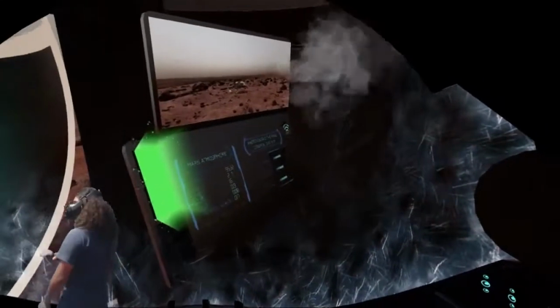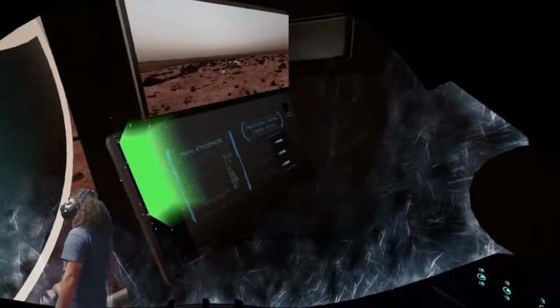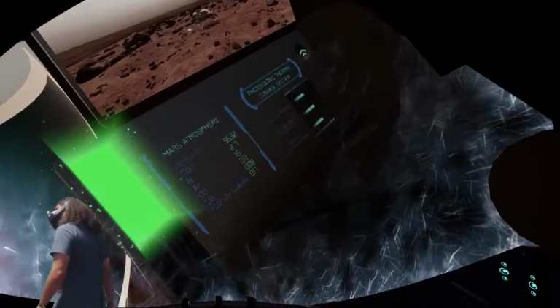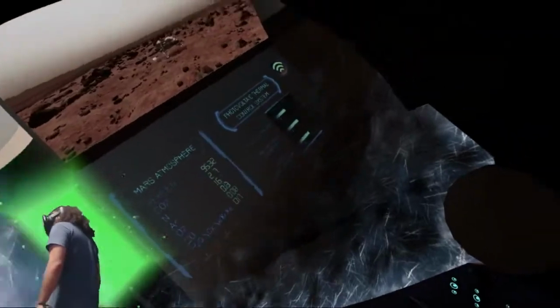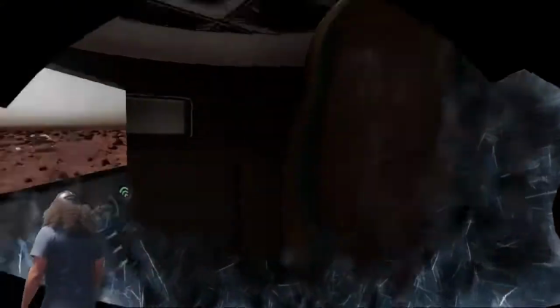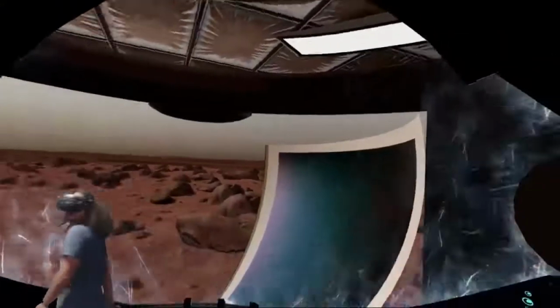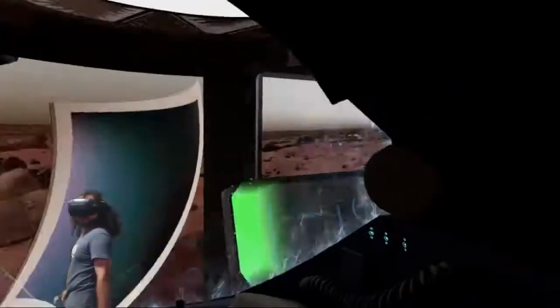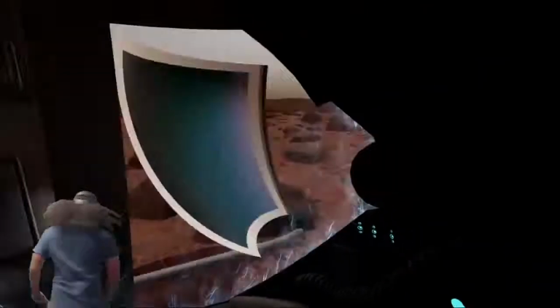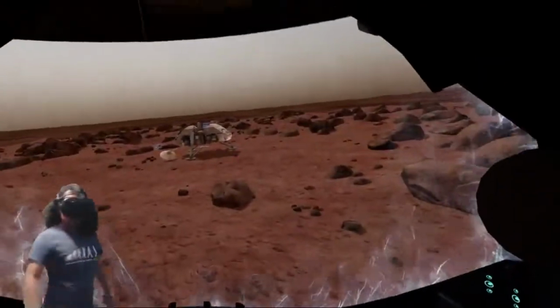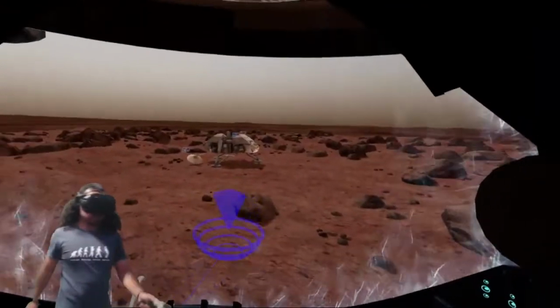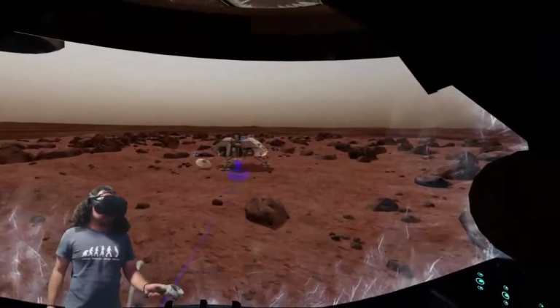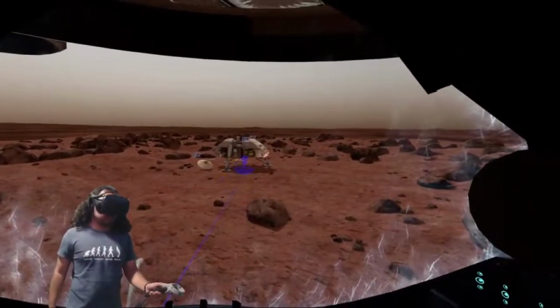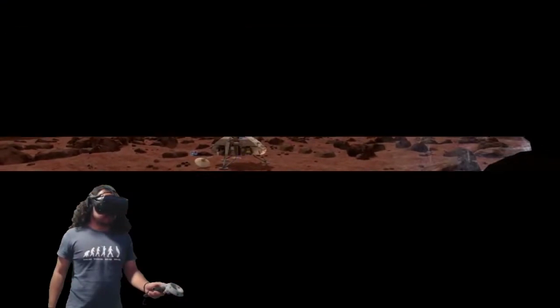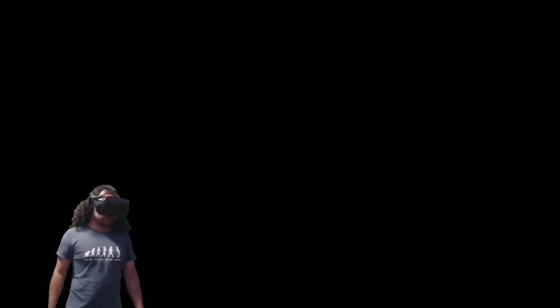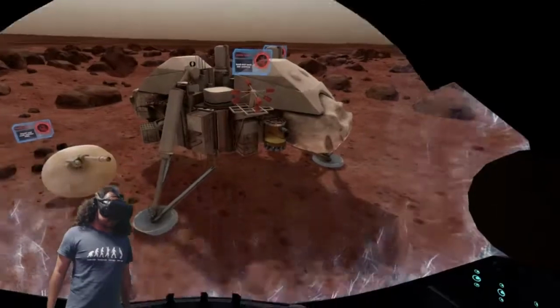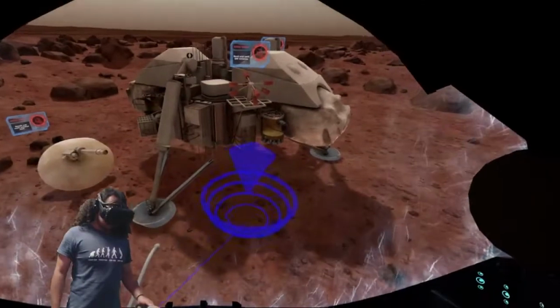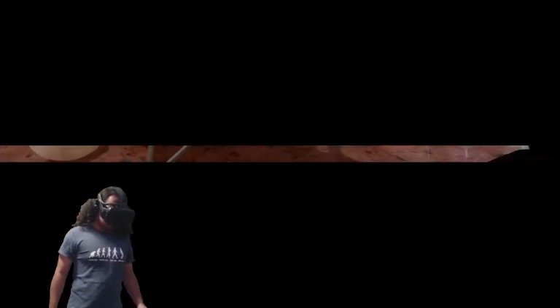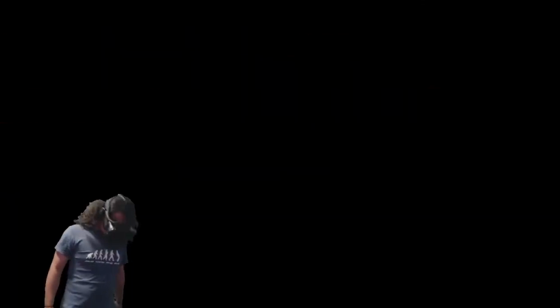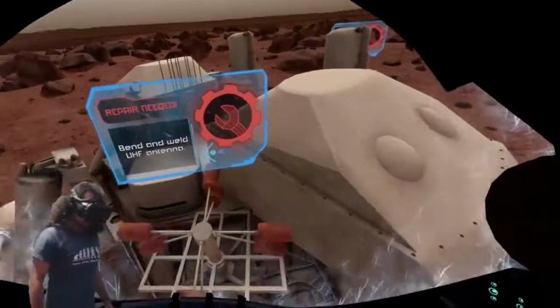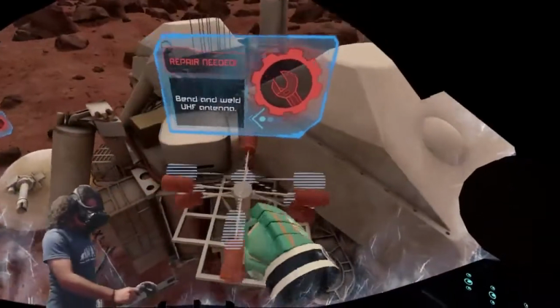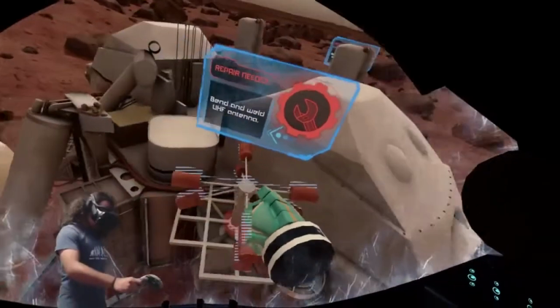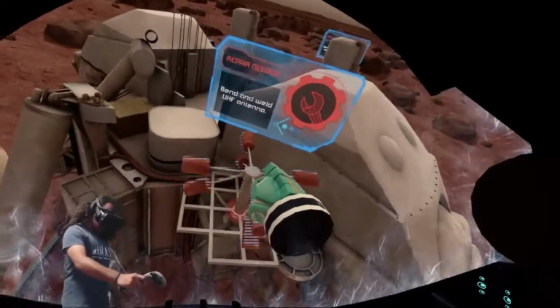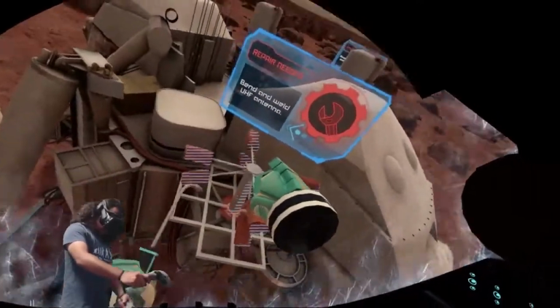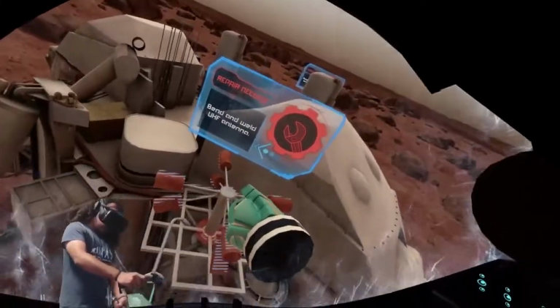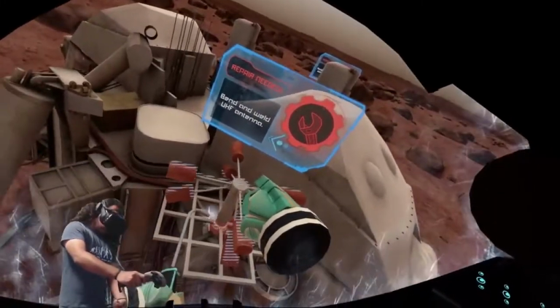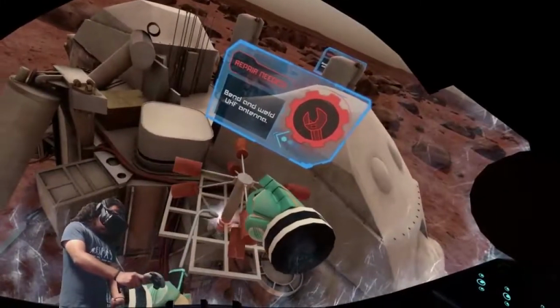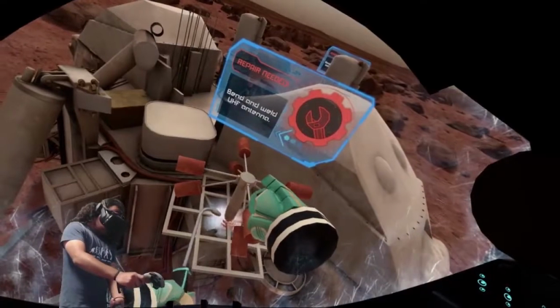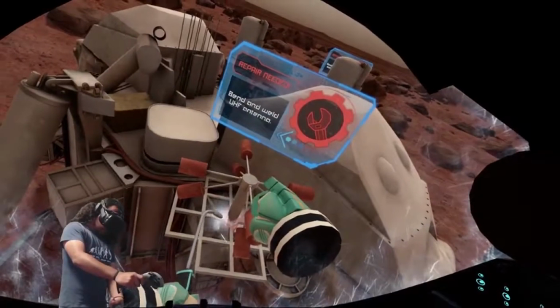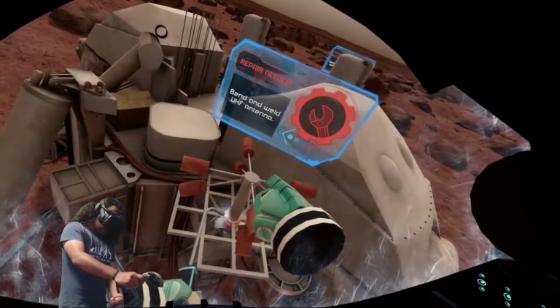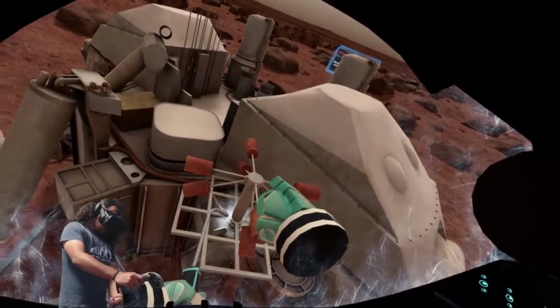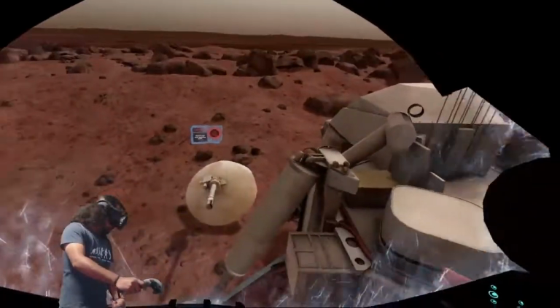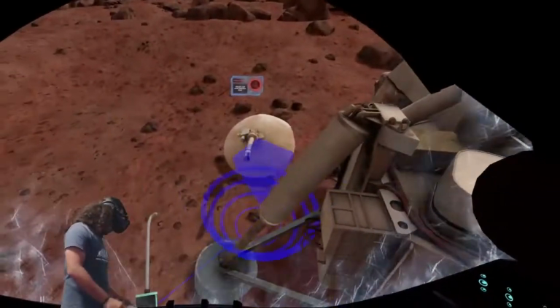We have now arrived at the Viking 2 landing site. I am accessing the historical records. It seems the years have not been kind to the Viking lander. Please access your welding torch and repair as much as you are able.